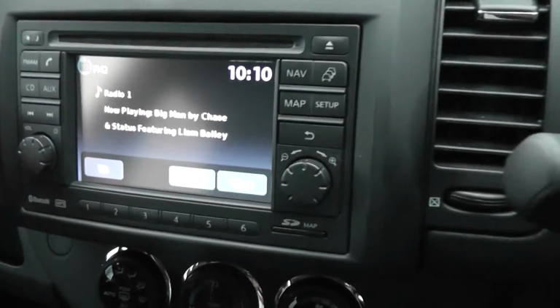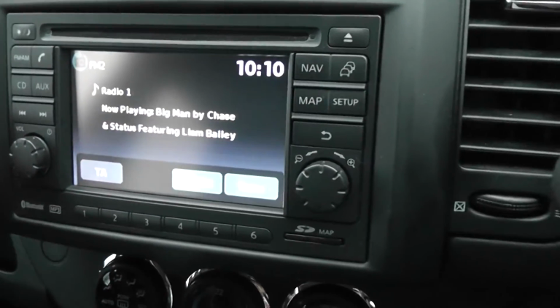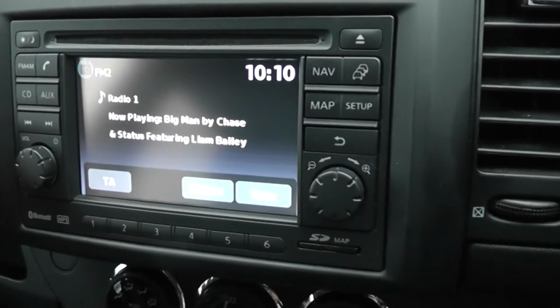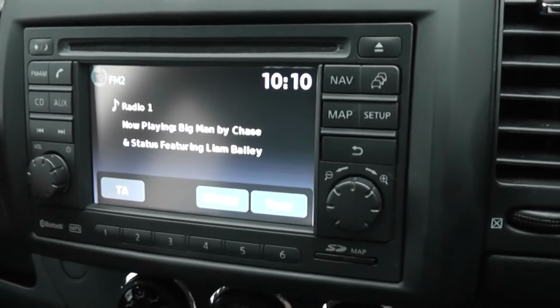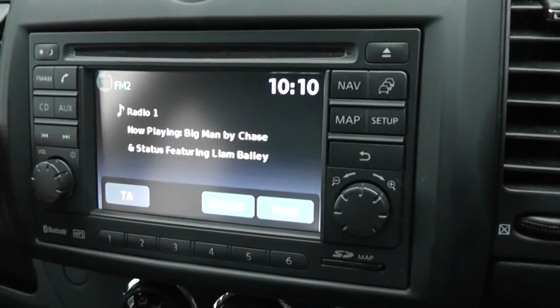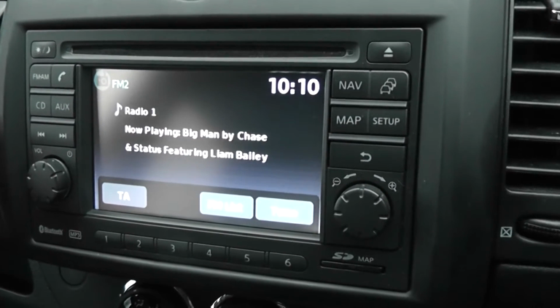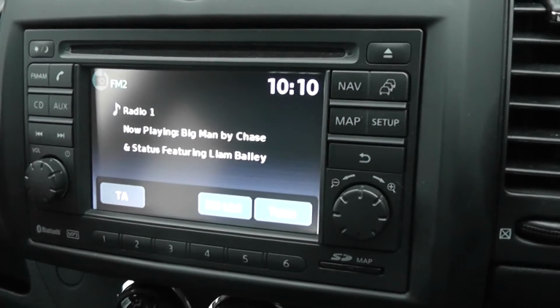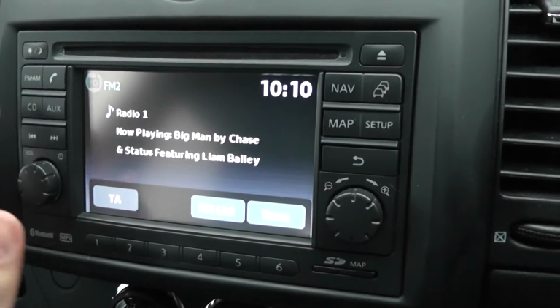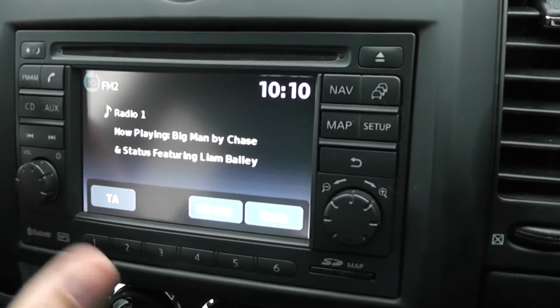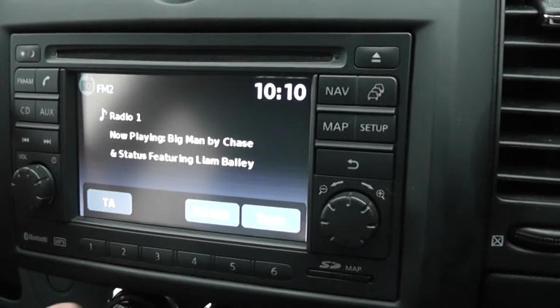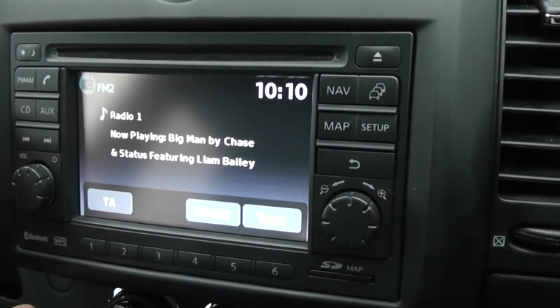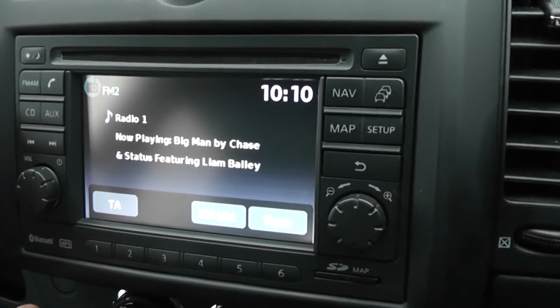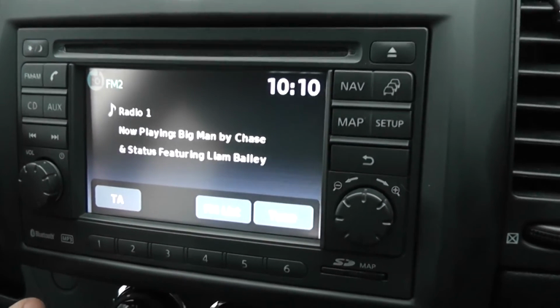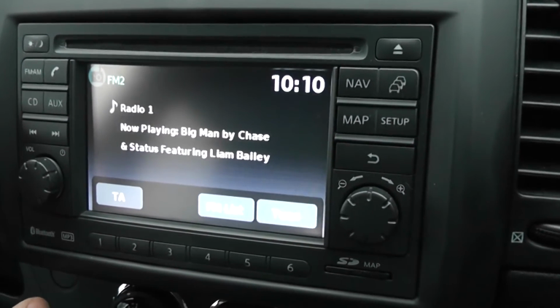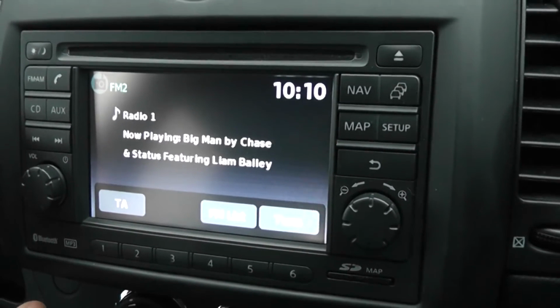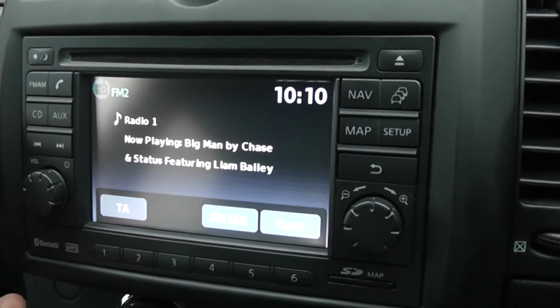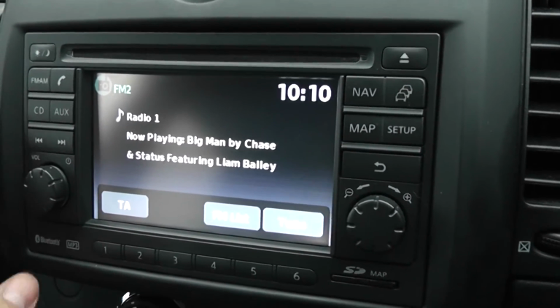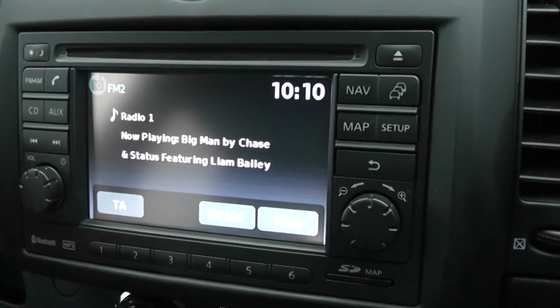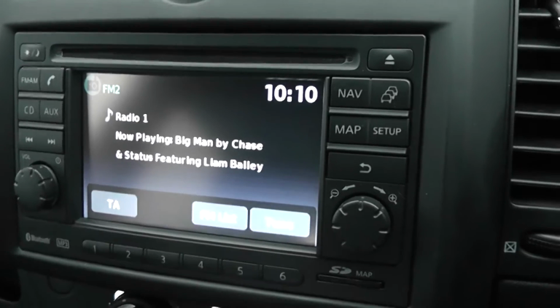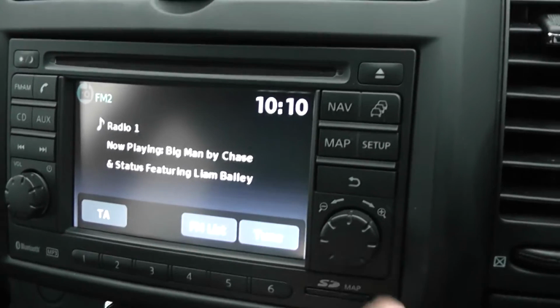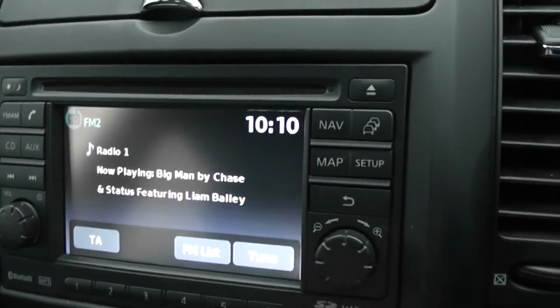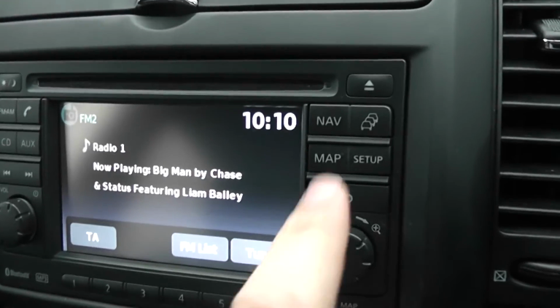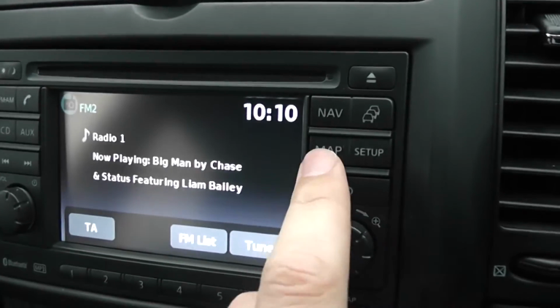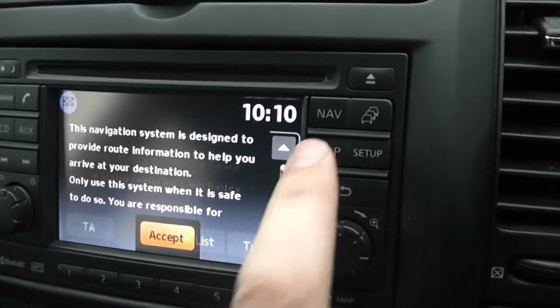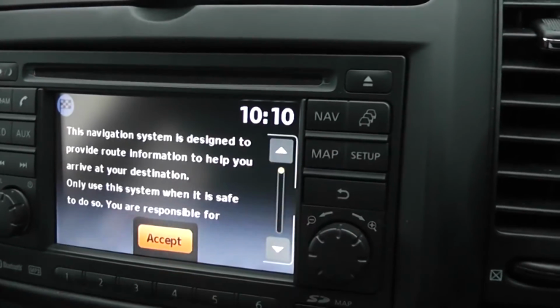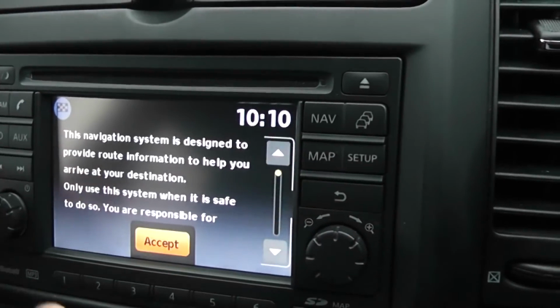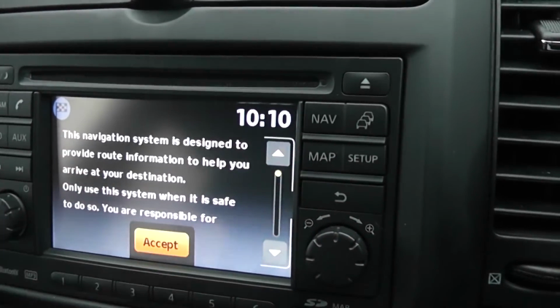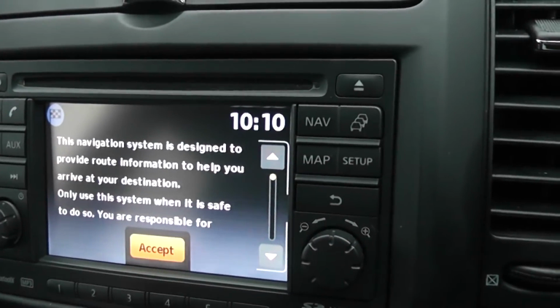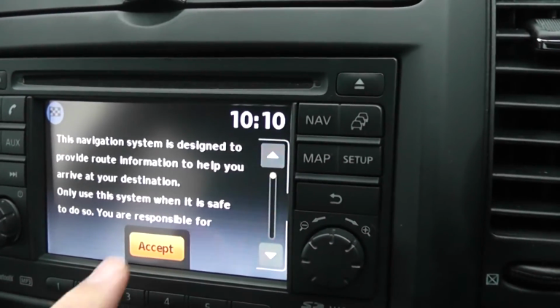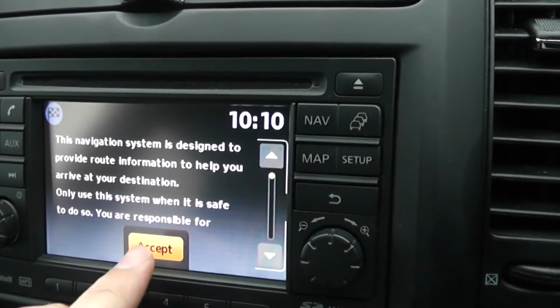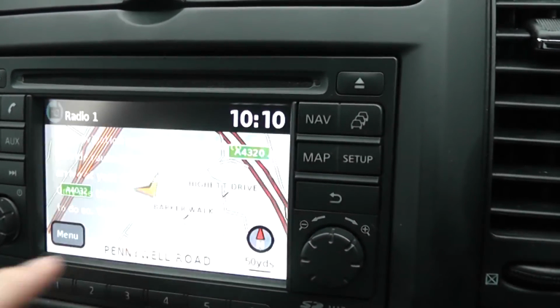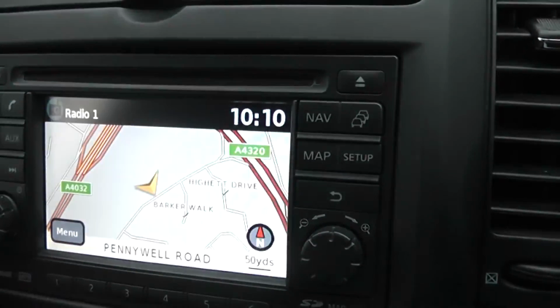The LCD touch screen controls the FM/AM tuner and the single CD player. It's also the Nissan Connect sat nav system.